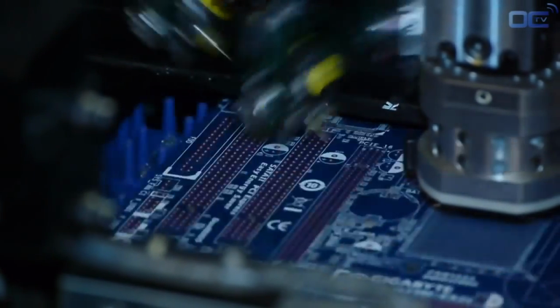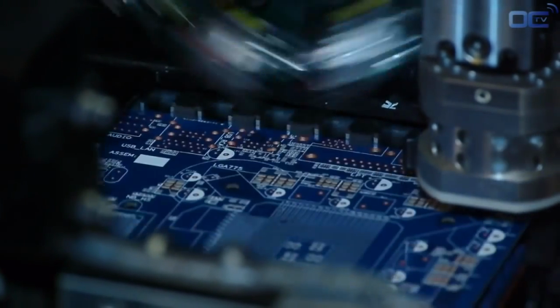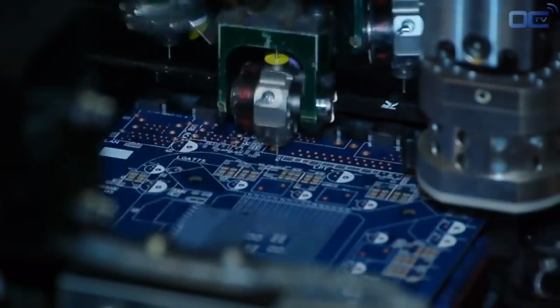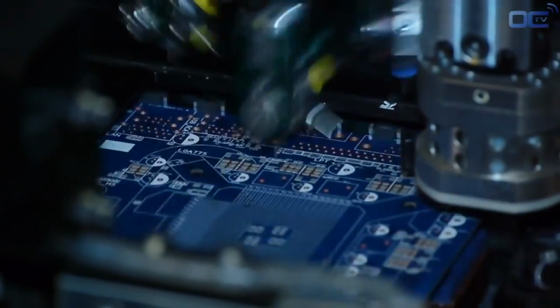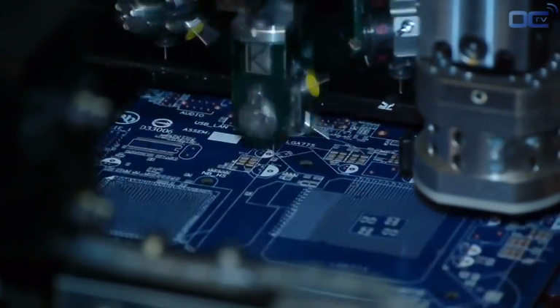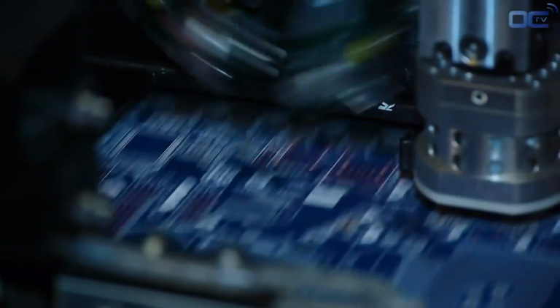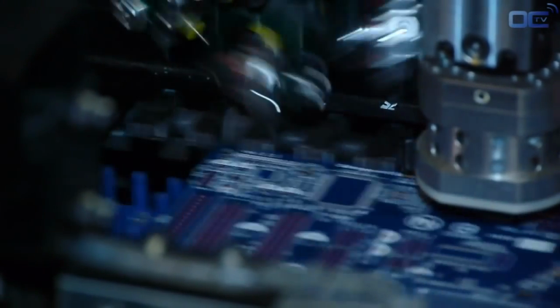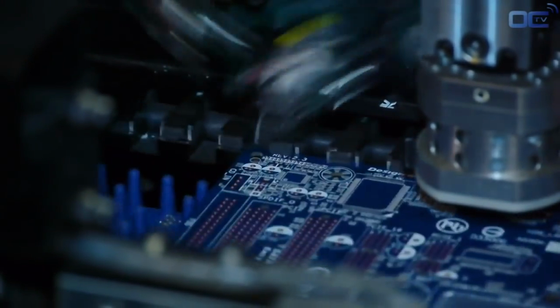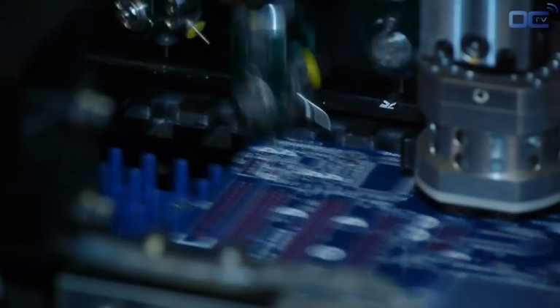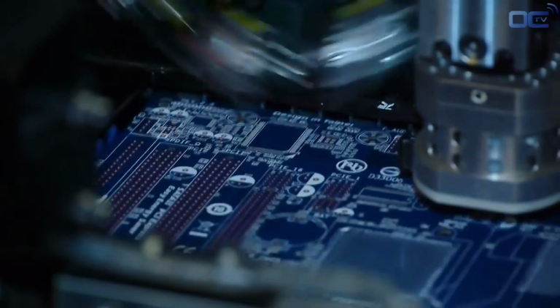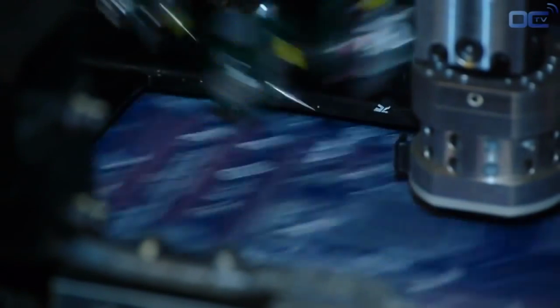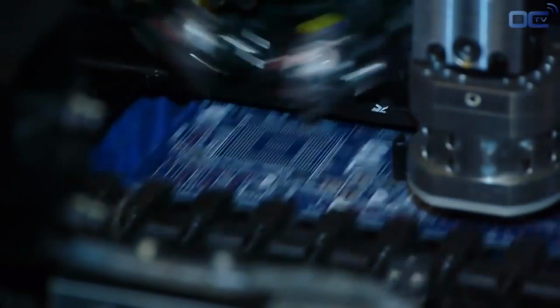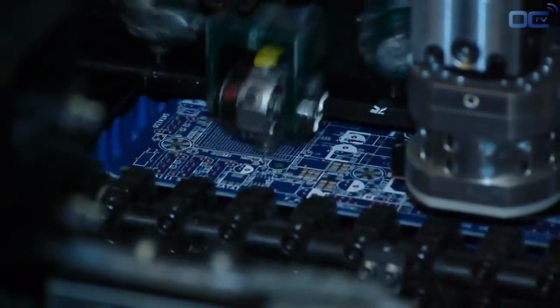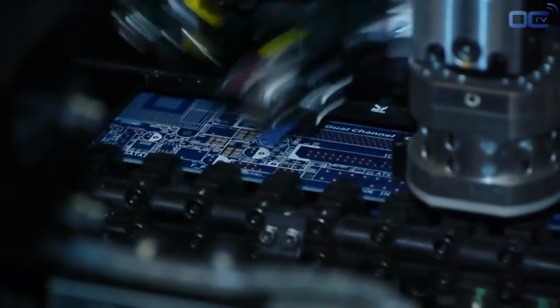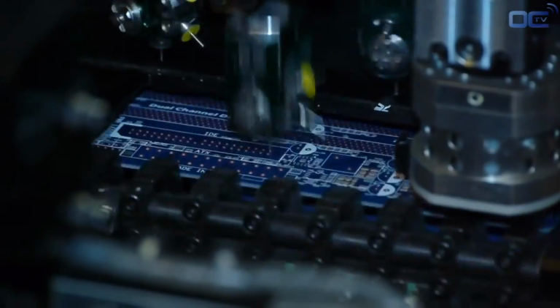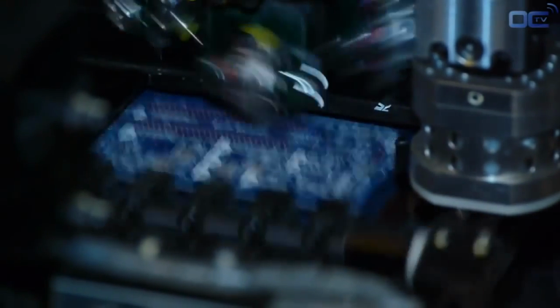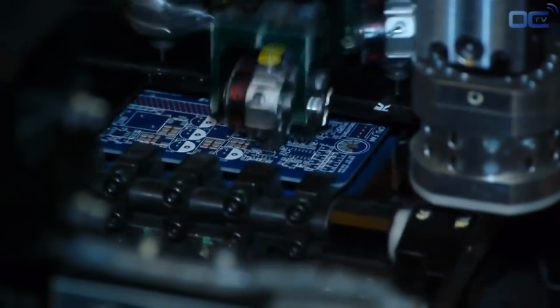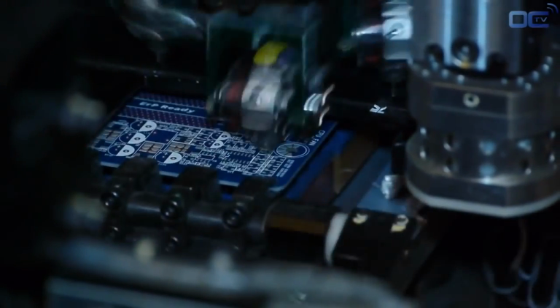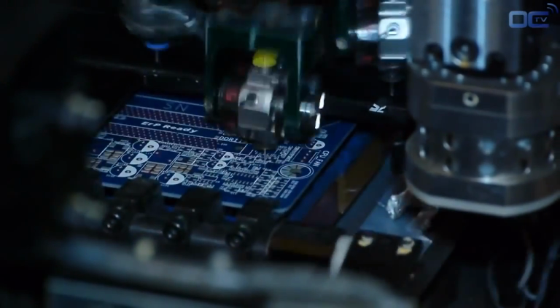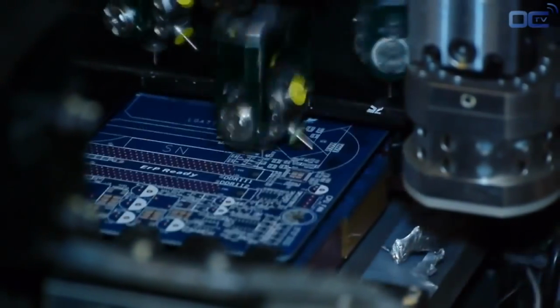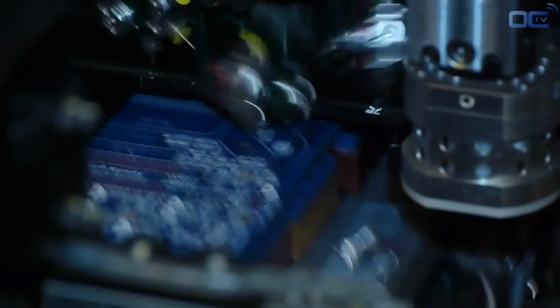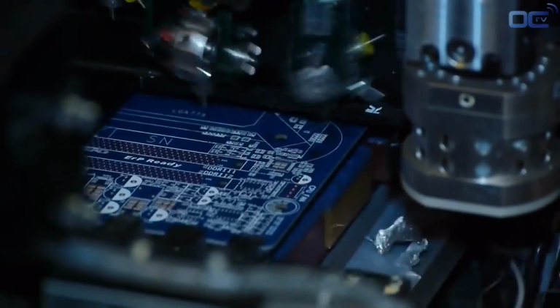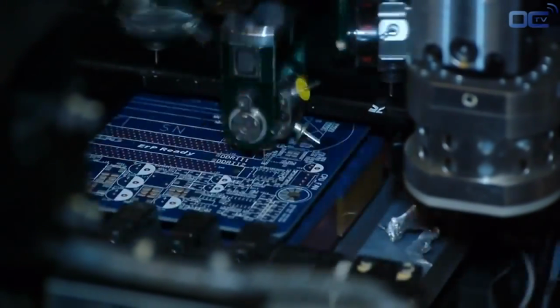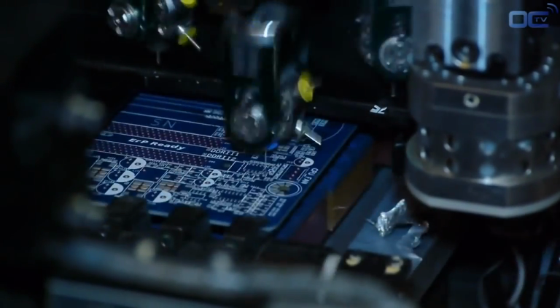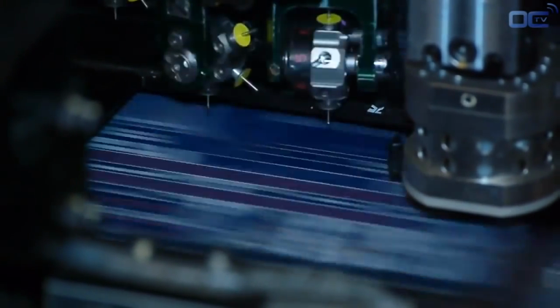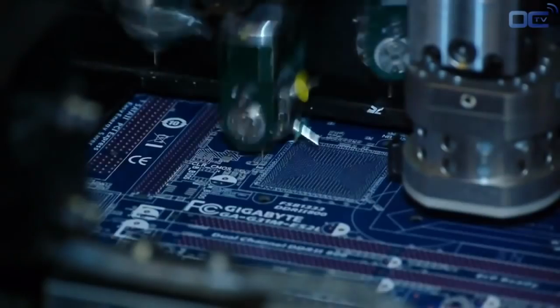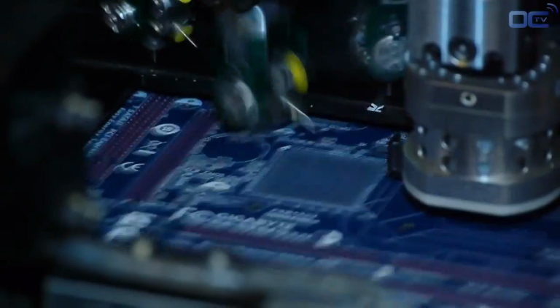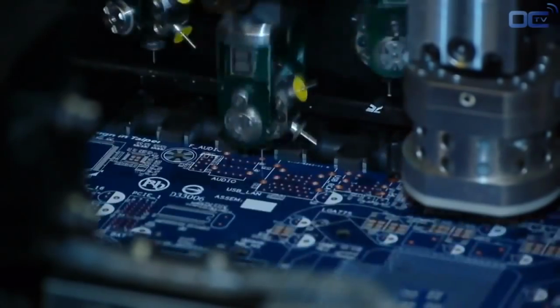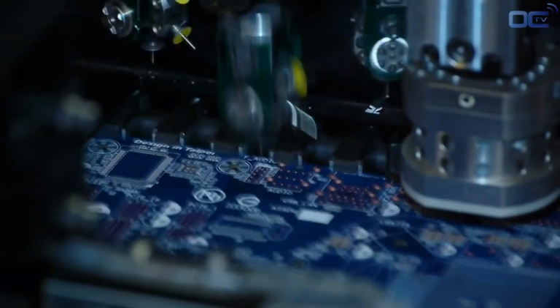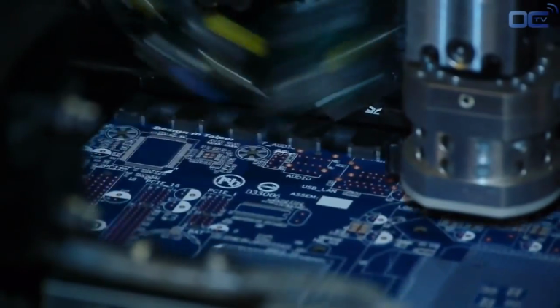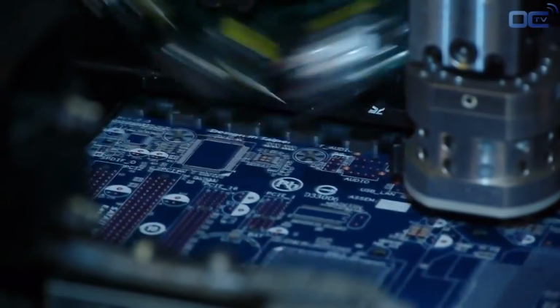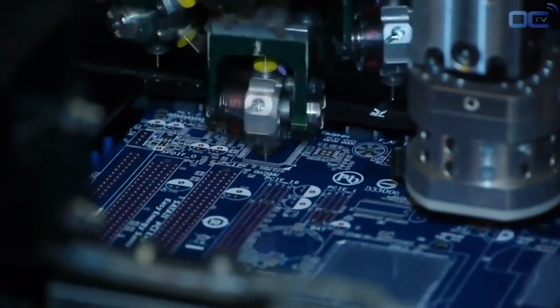The first side that goes through the factory process is the back. Once the back side is done, a machine switches the motherboard to the other side and the process starts again through the SMT line.